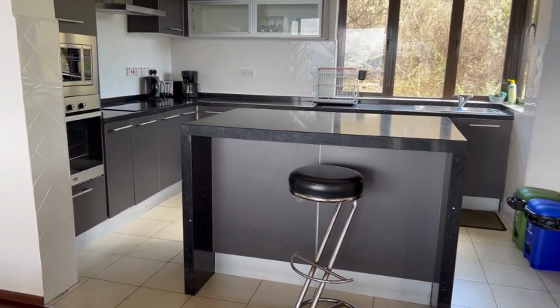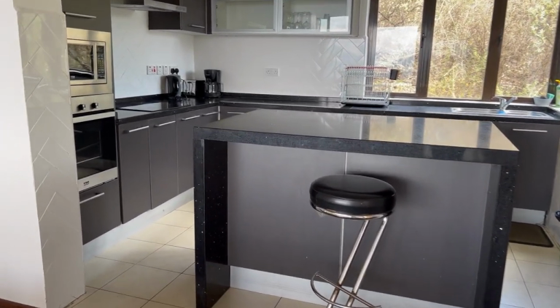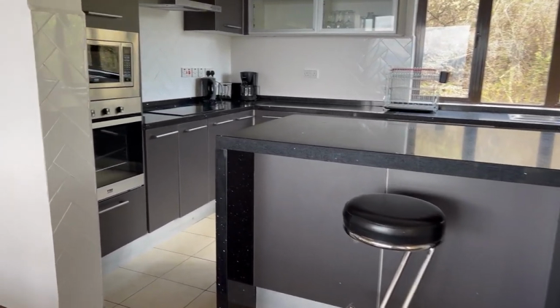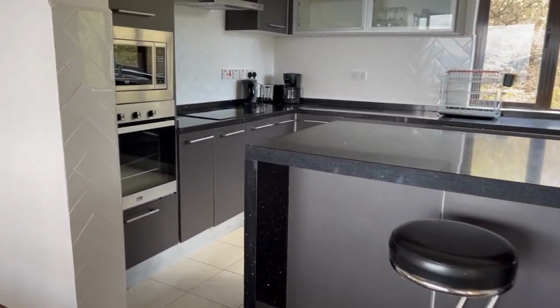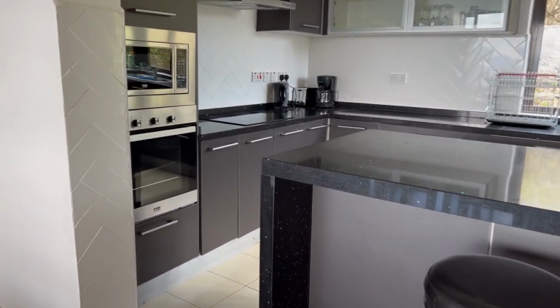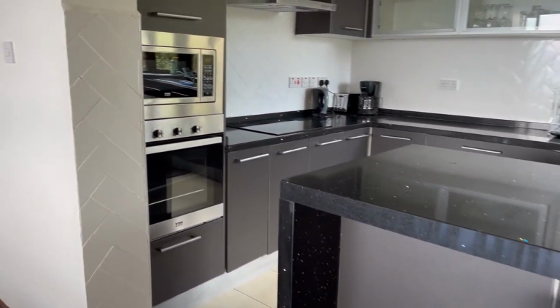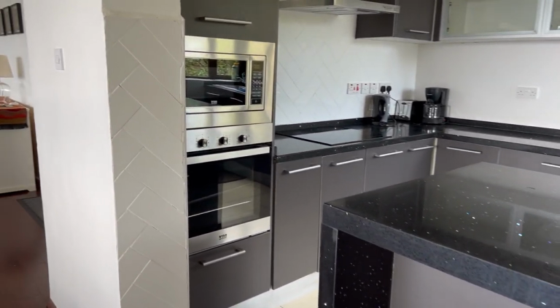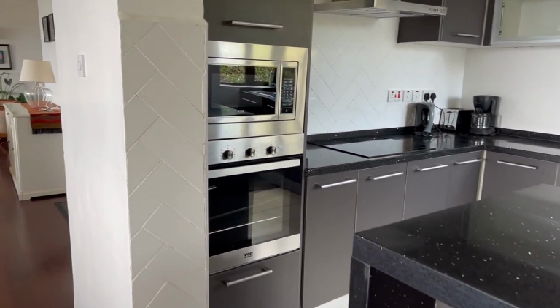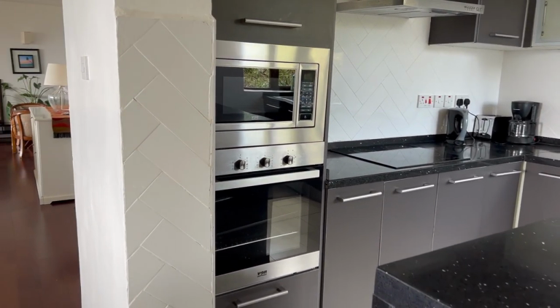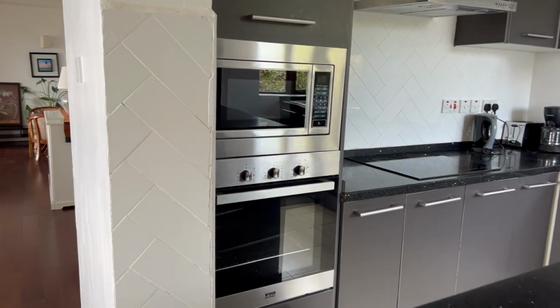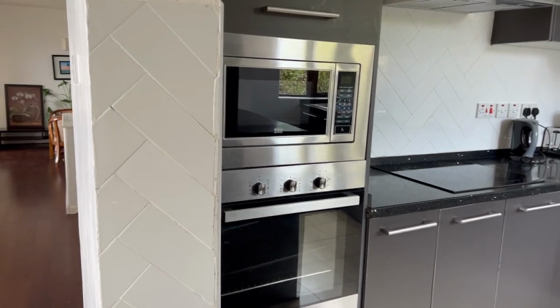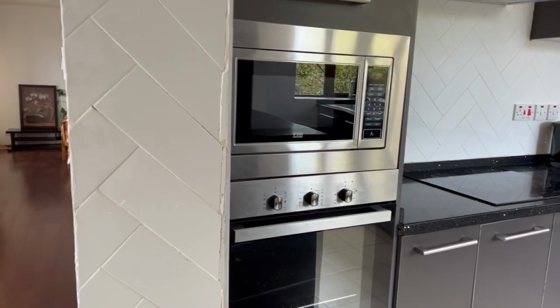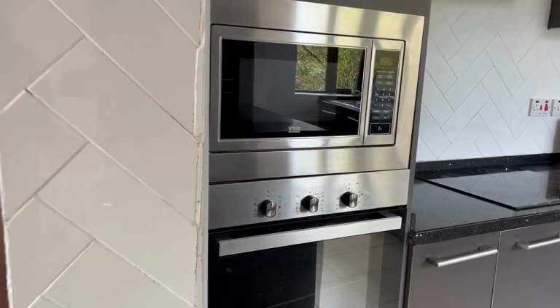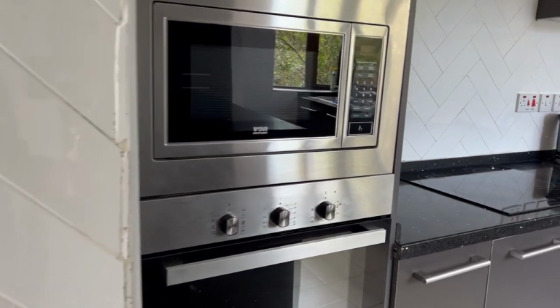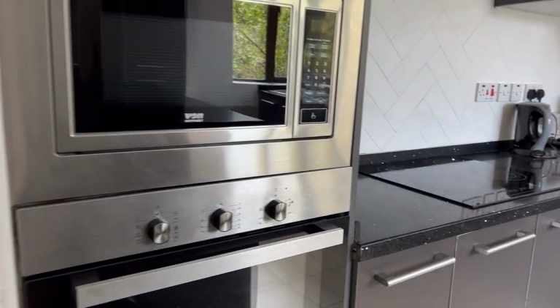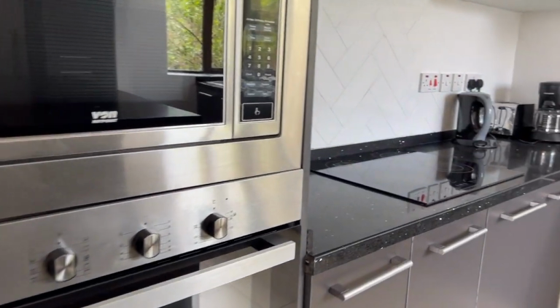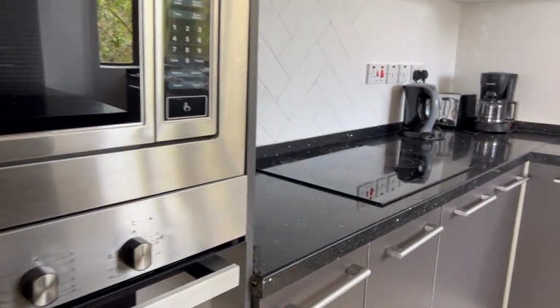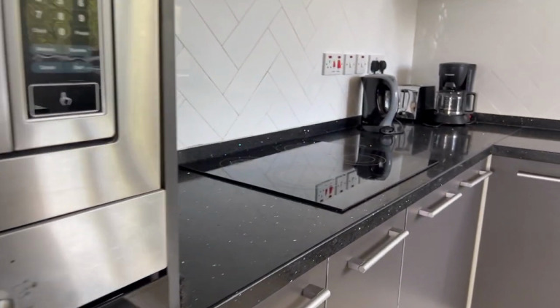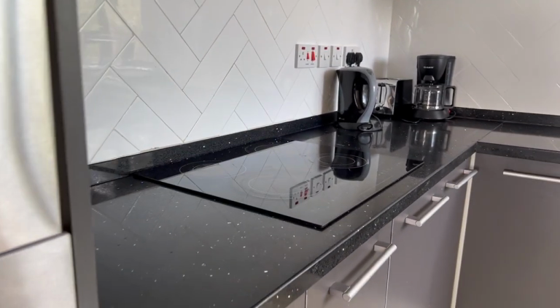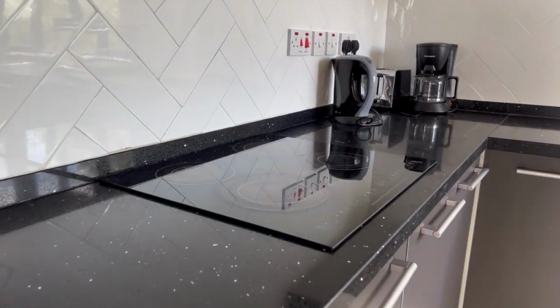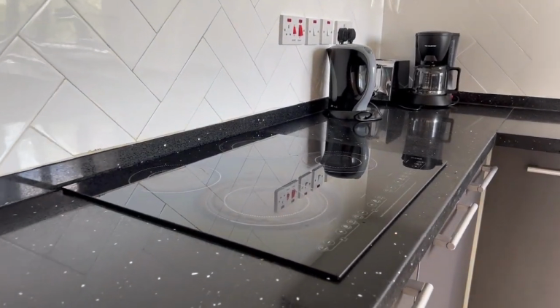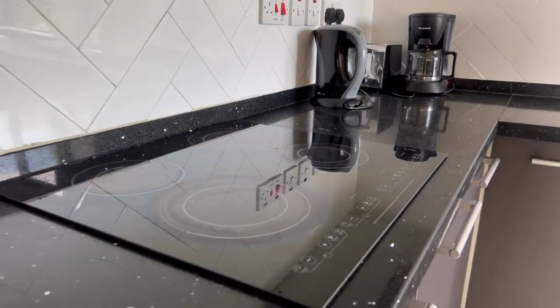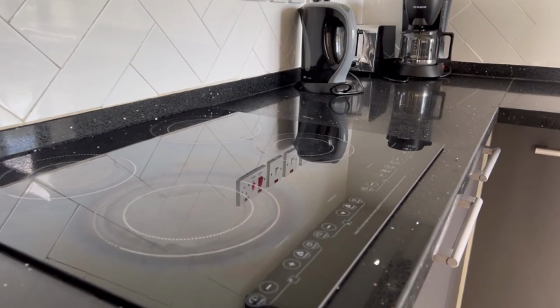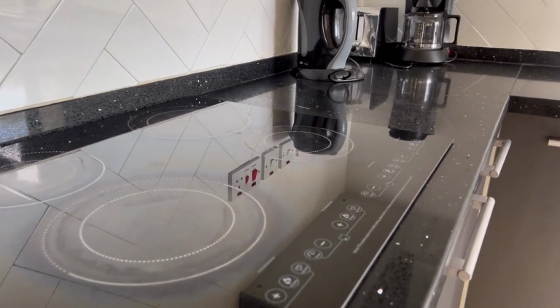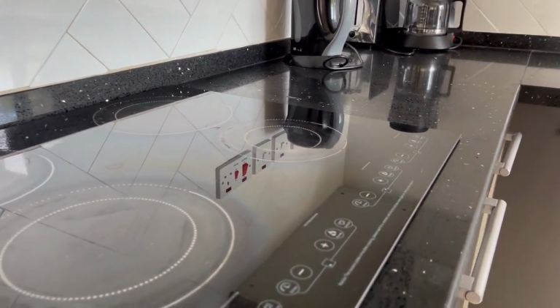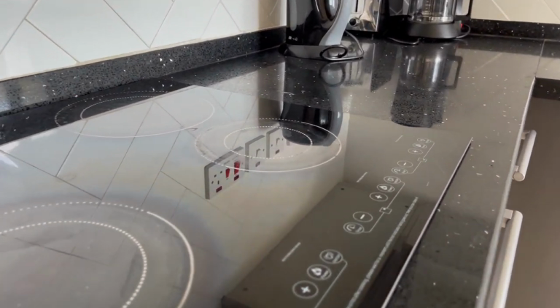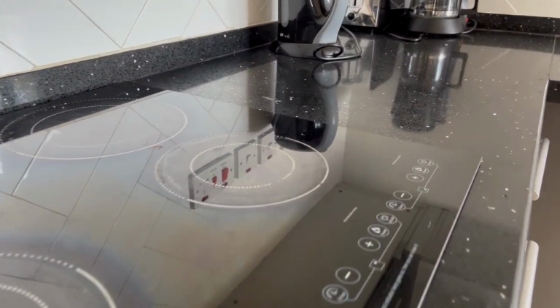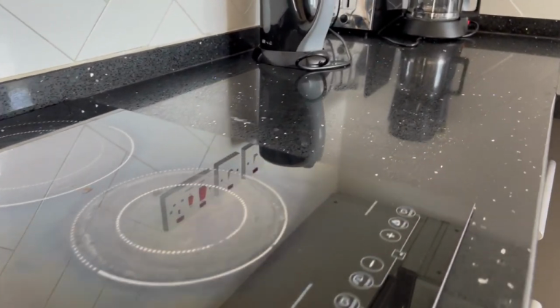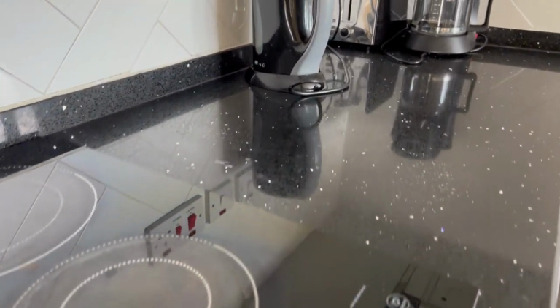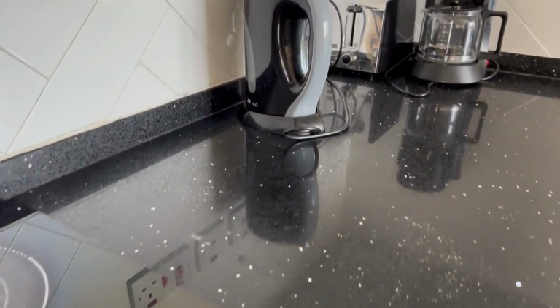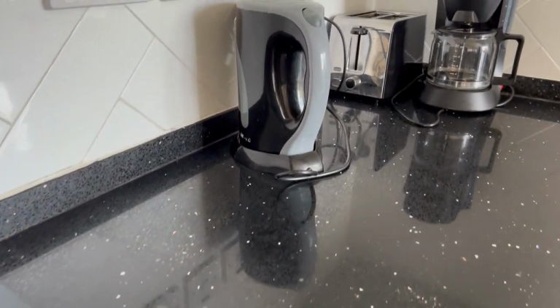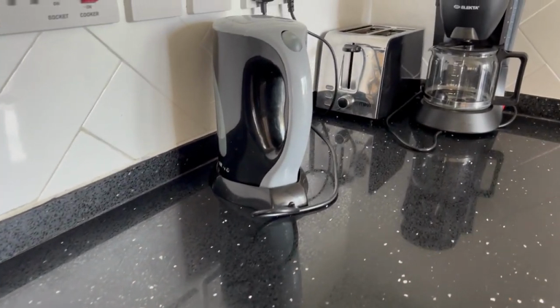This villa has an open plan kitchen and it is fully fitted with appliances such as a microwave oven, a coffee maker and a fridge.